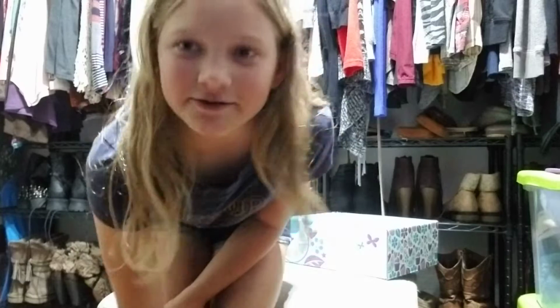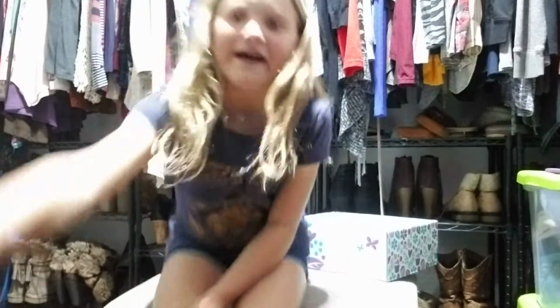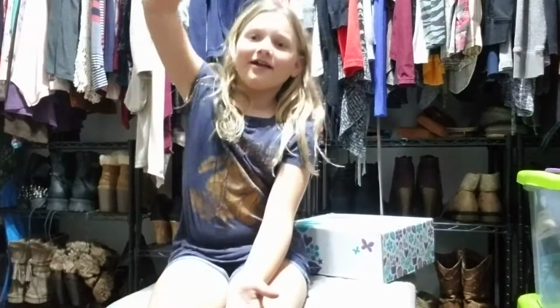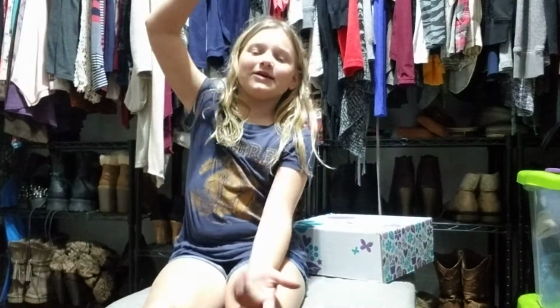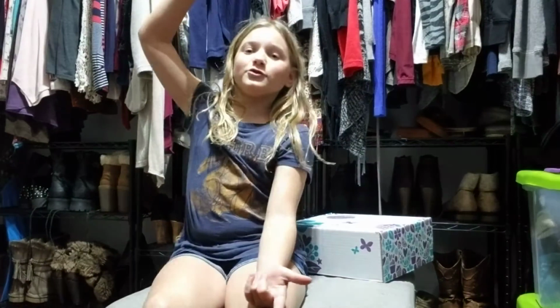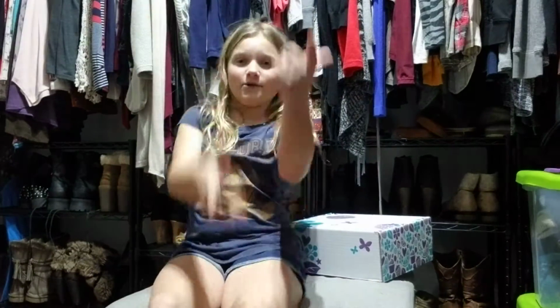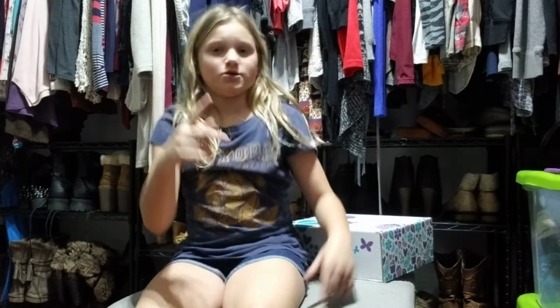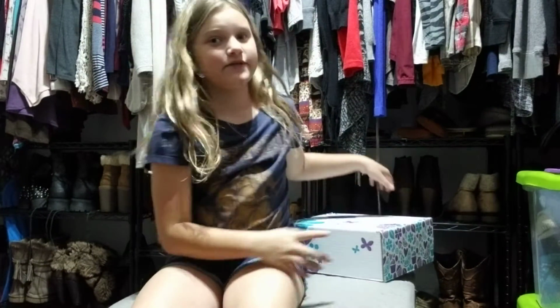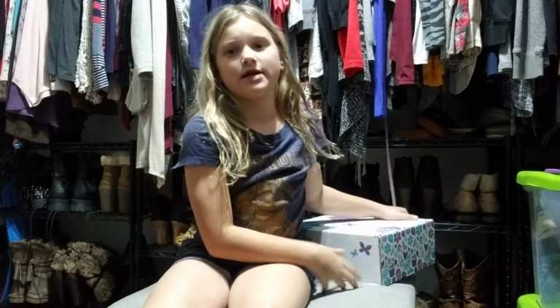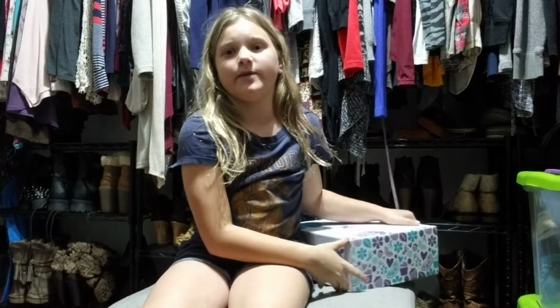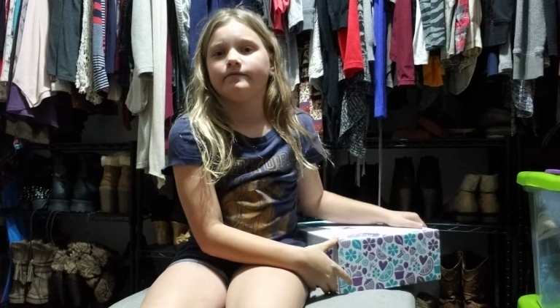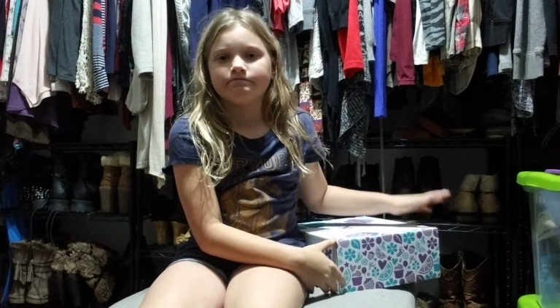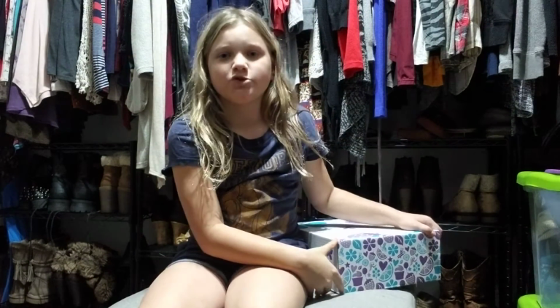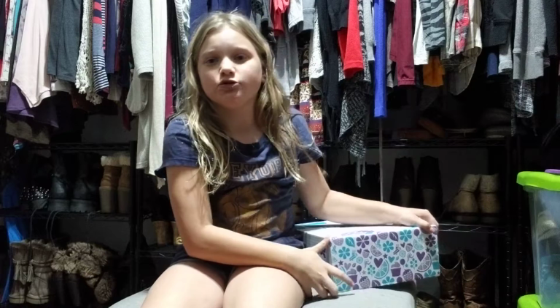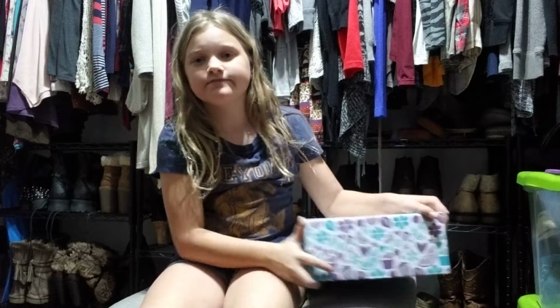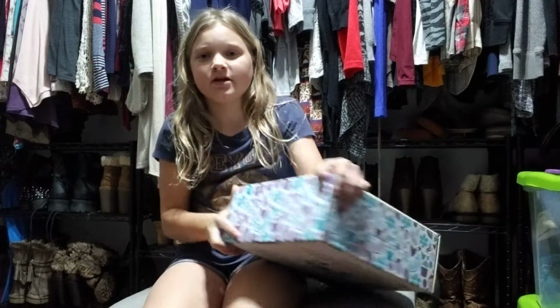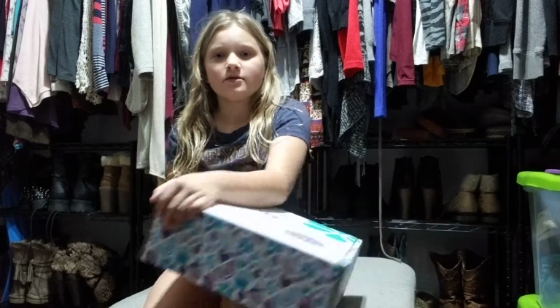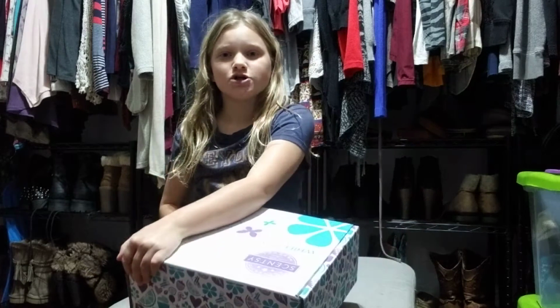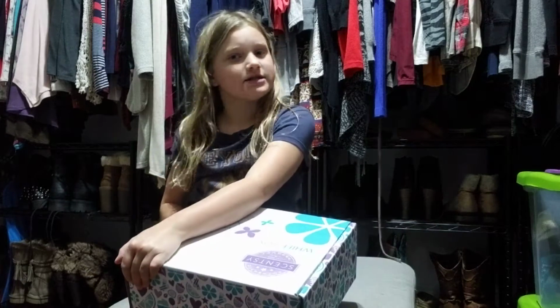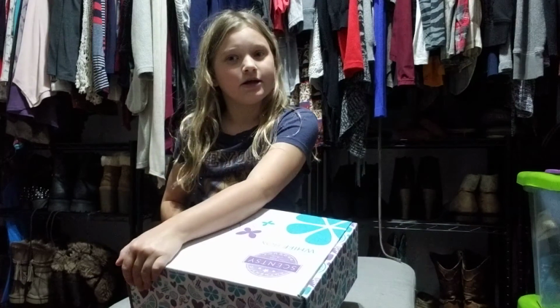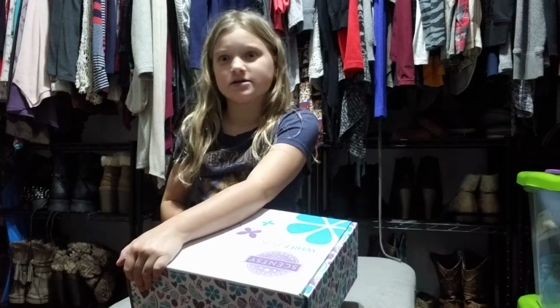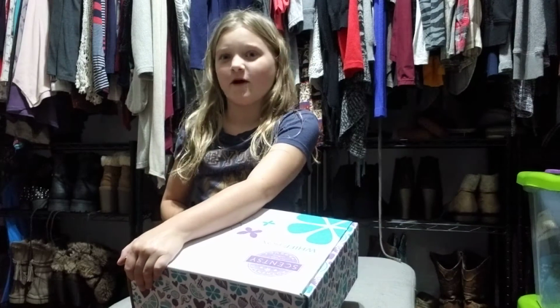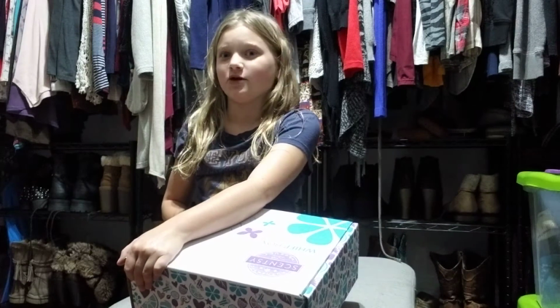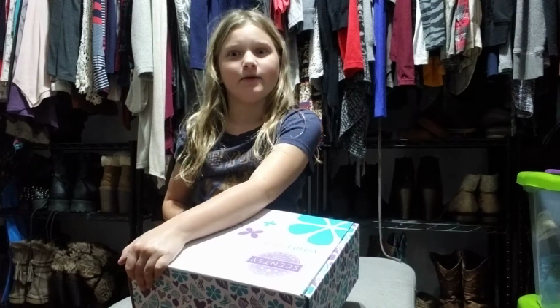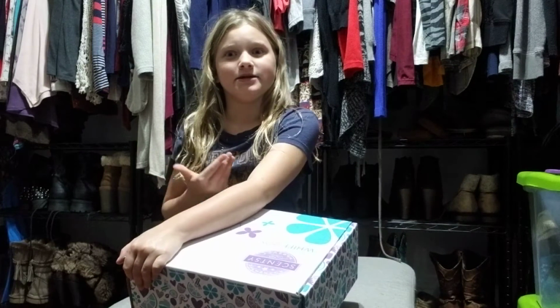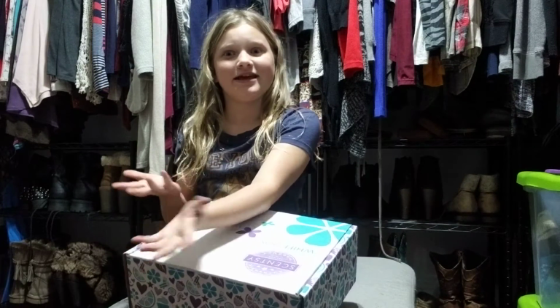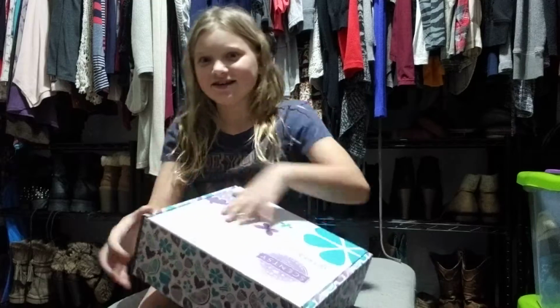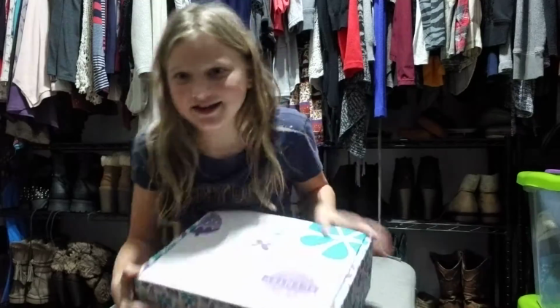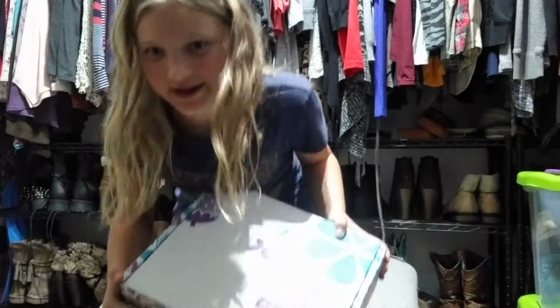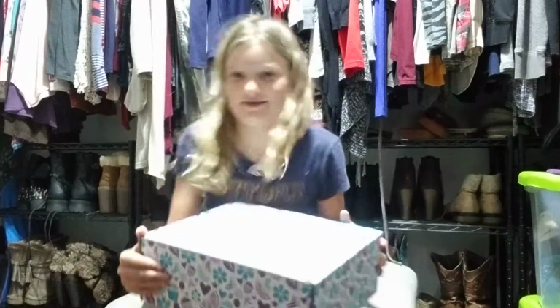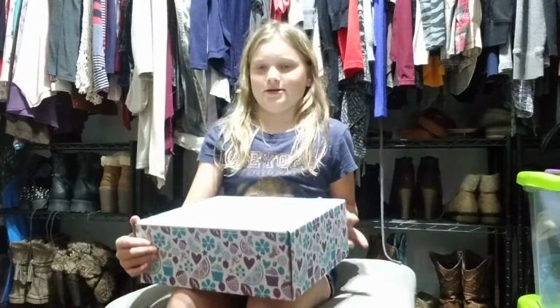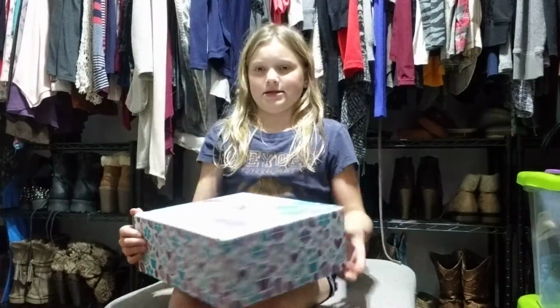Hey everybody, welcome back to another video. So the last few months I've been too busy to do this, but March is getting the Swift Box video done by me. Anyways, let's get in.